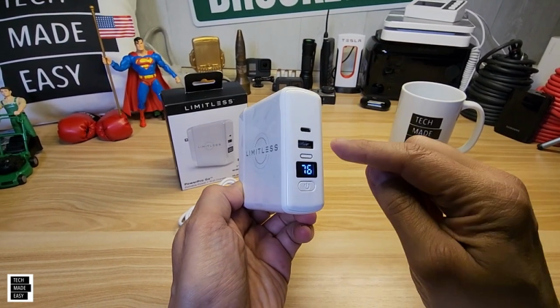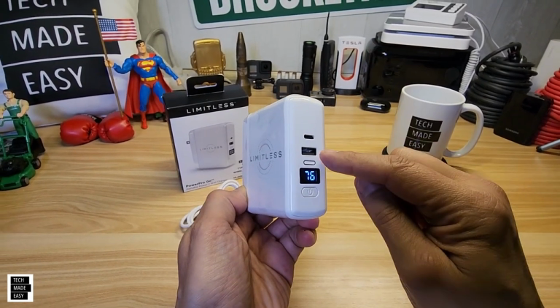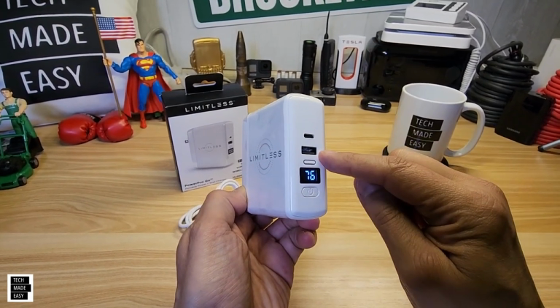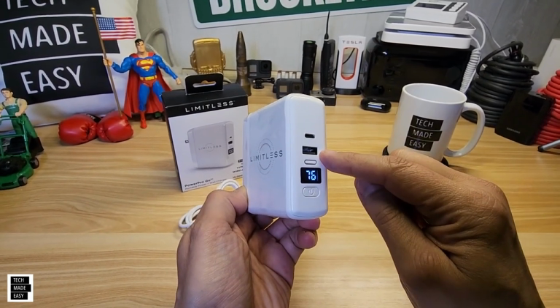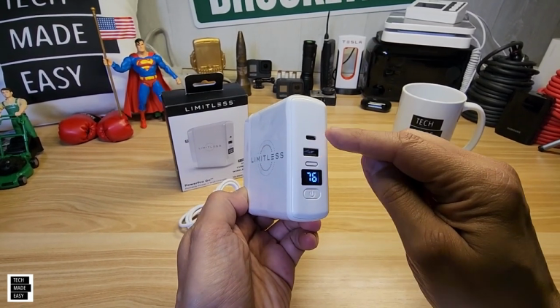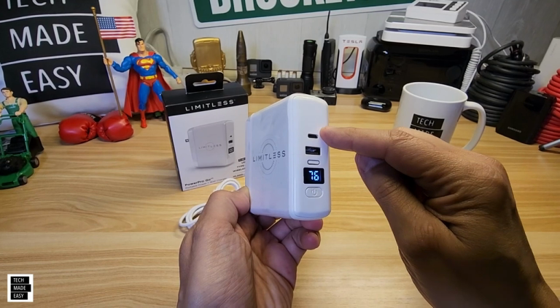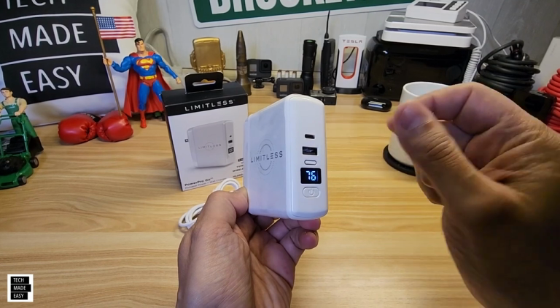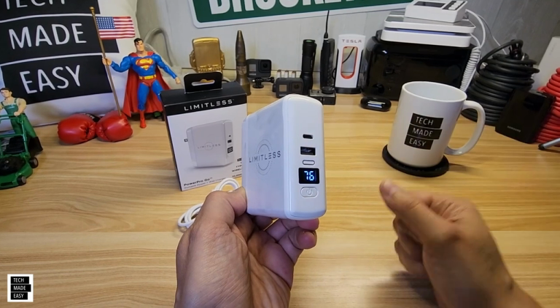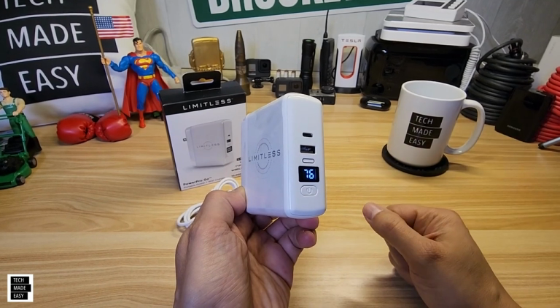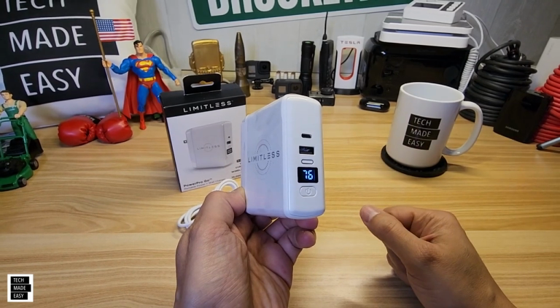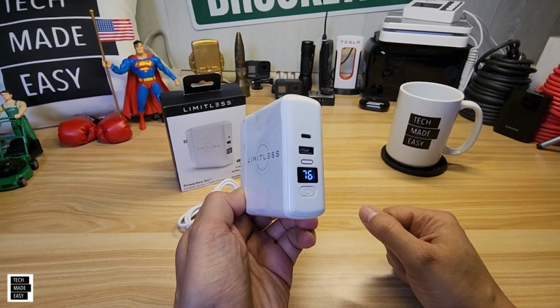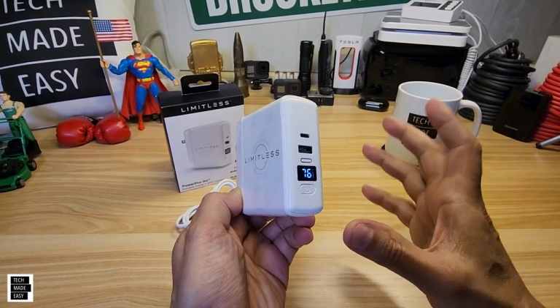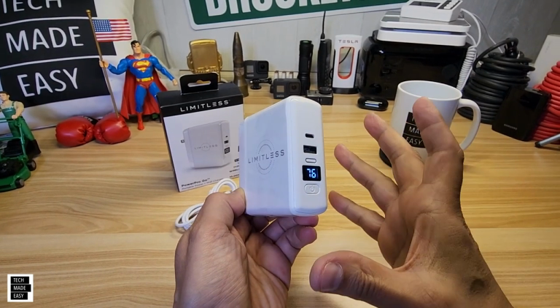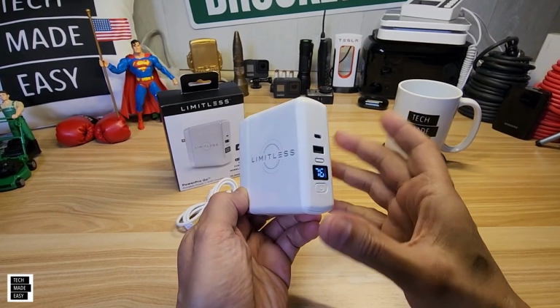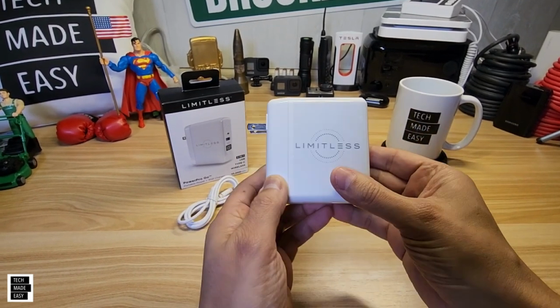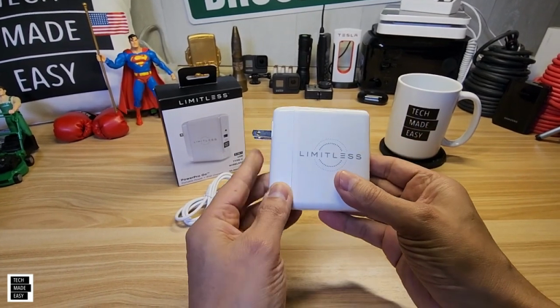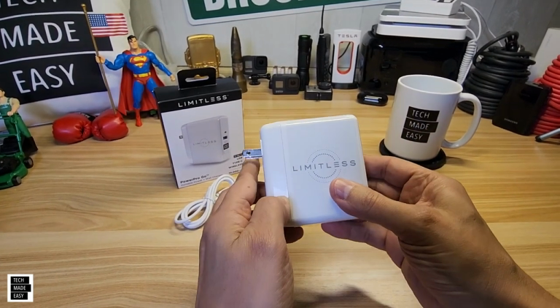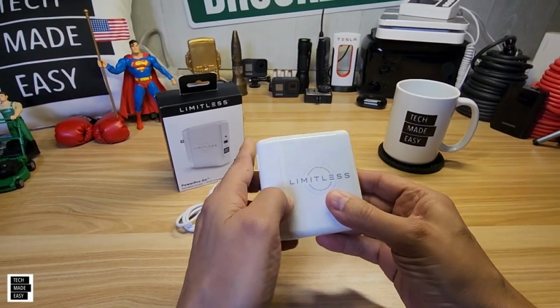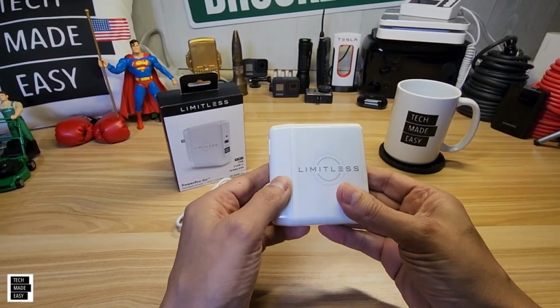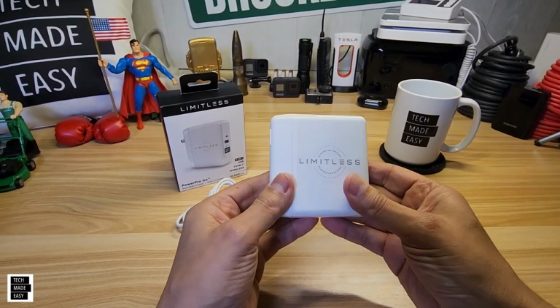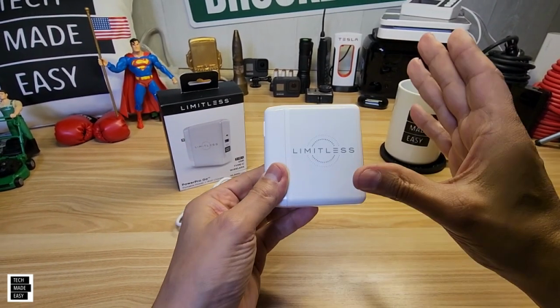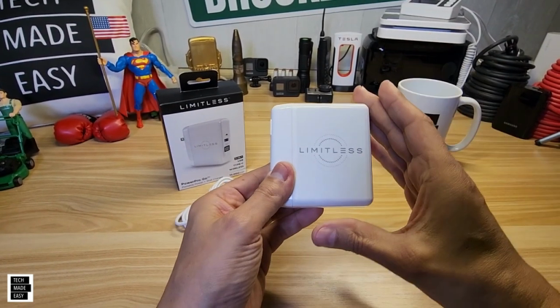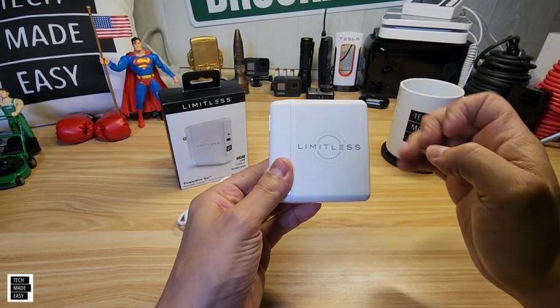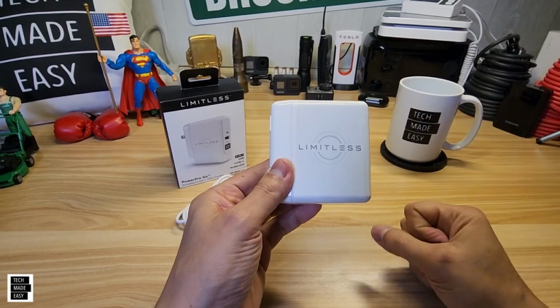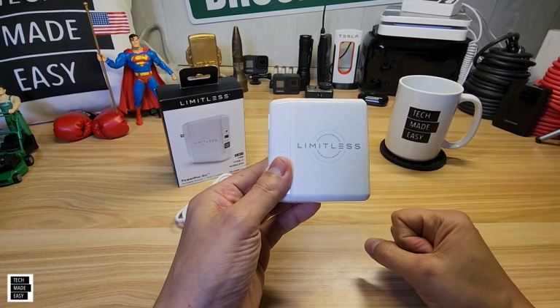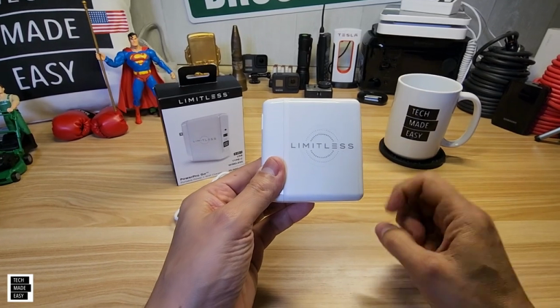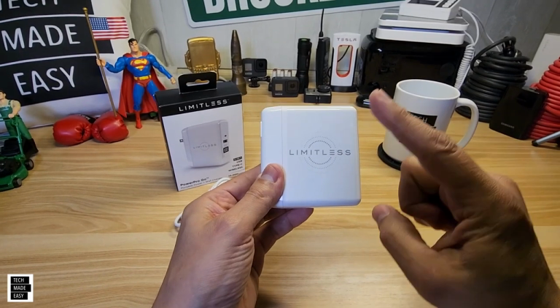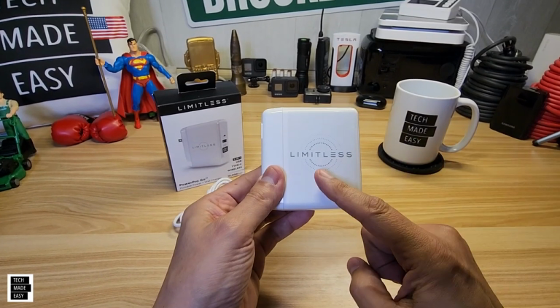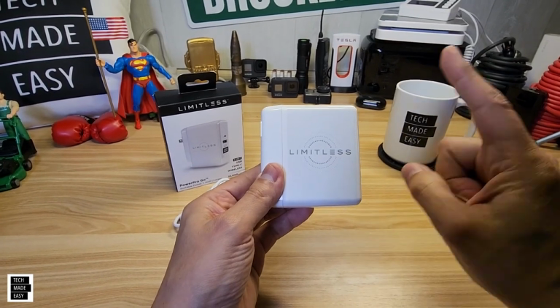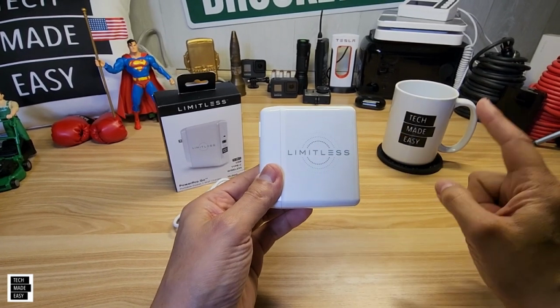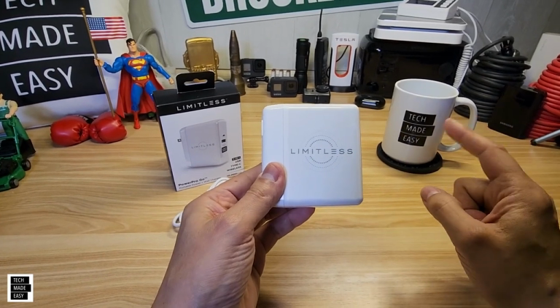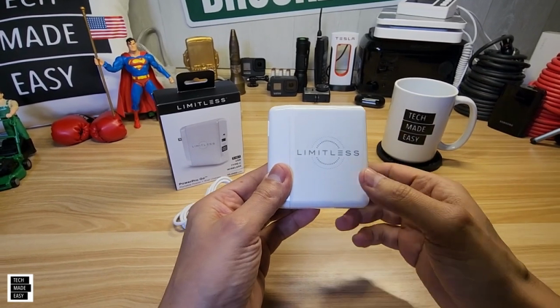It's got a Type-A and a Type-C as well. So this is really cool to have in your bag, and this thing comes in a couple of colors — I'll show you those in a moment.